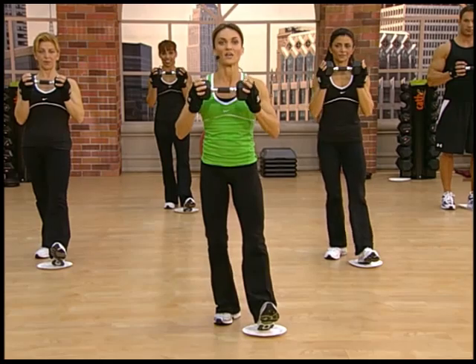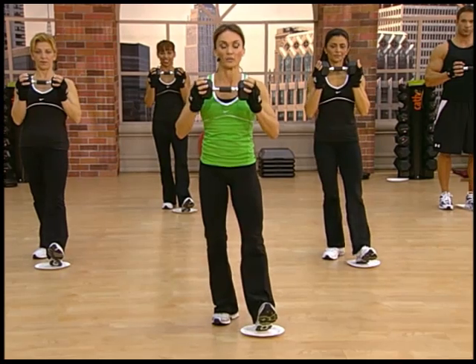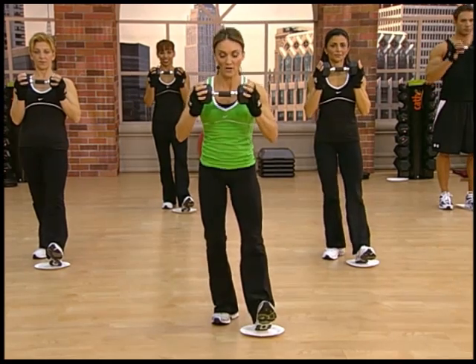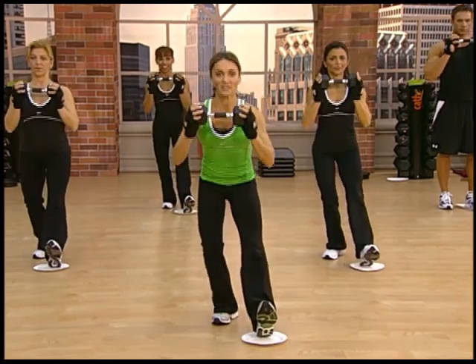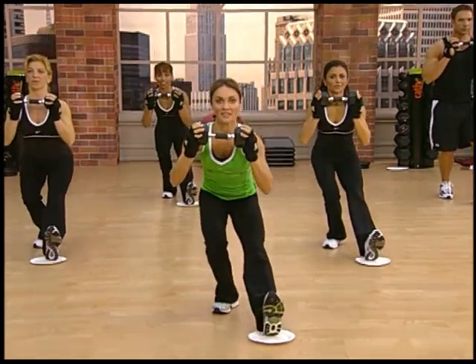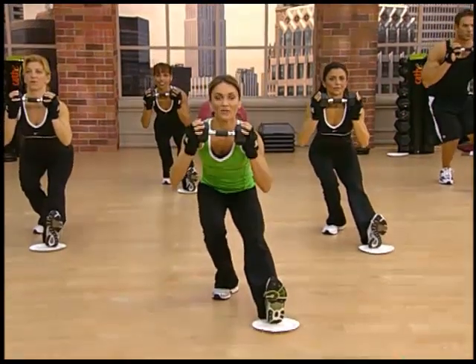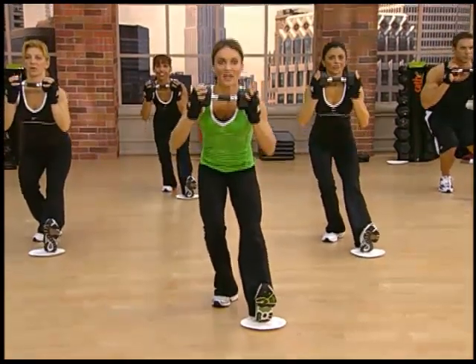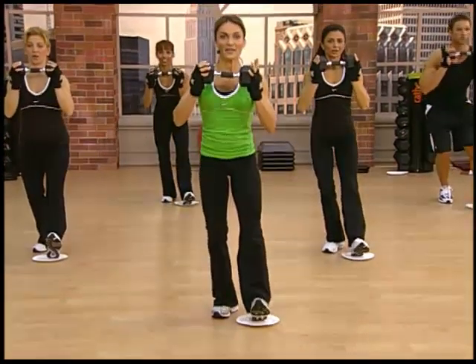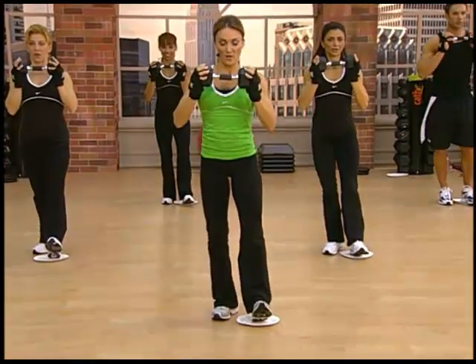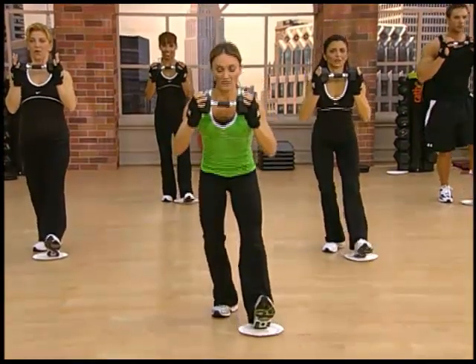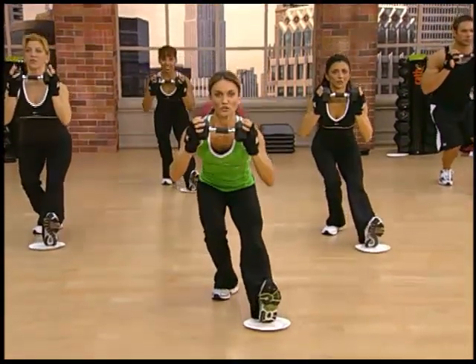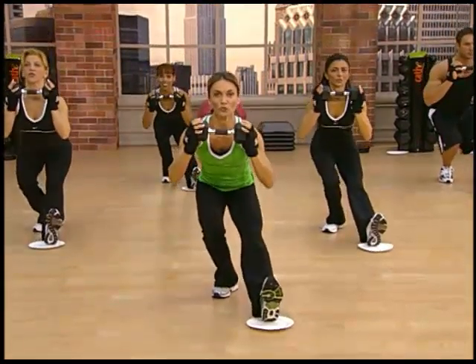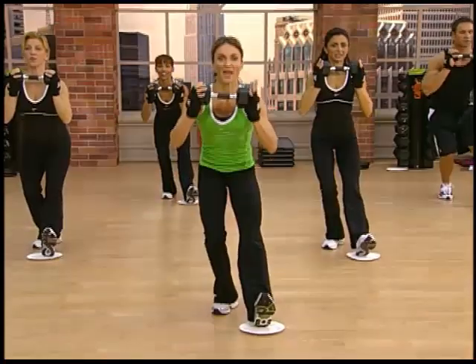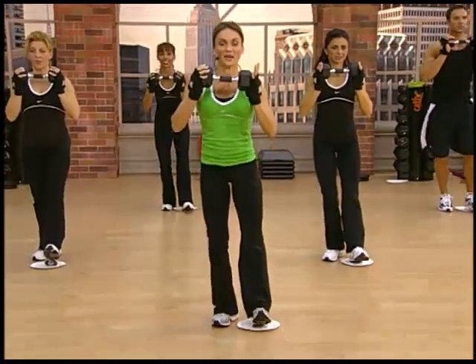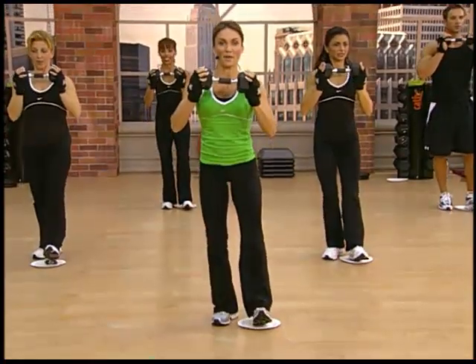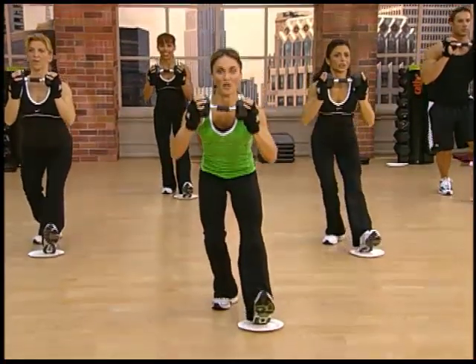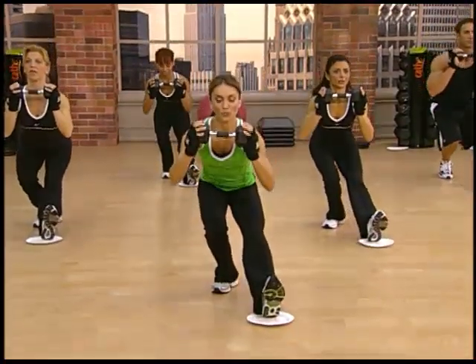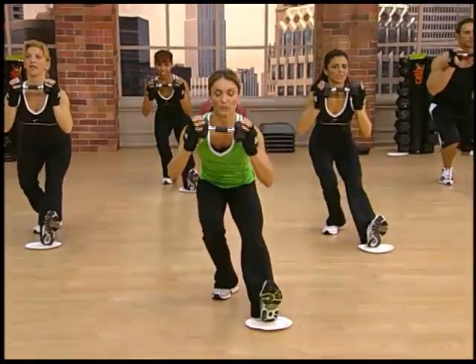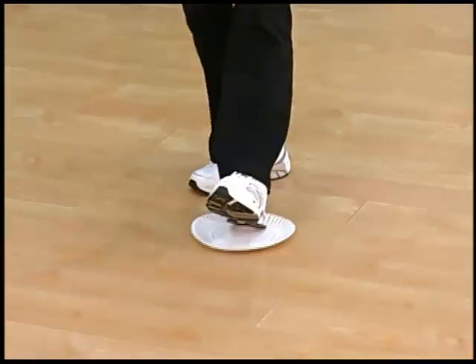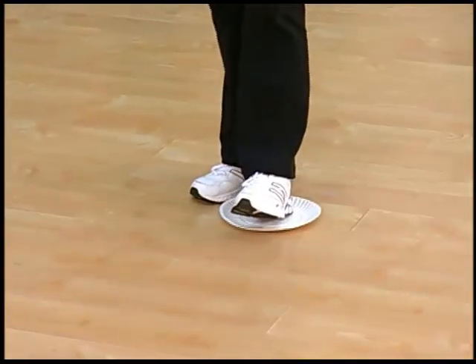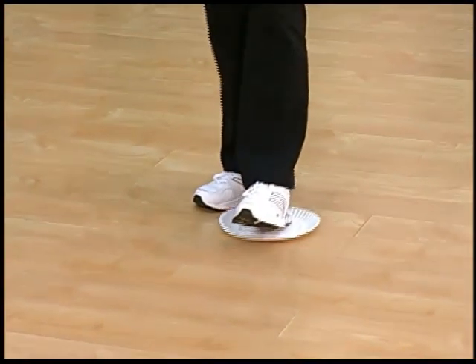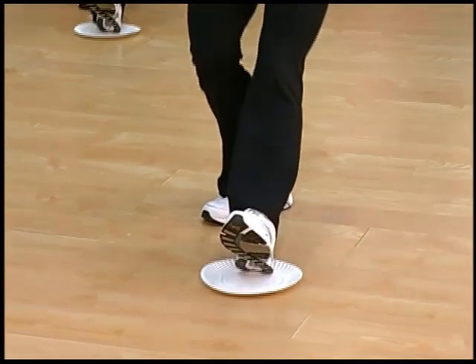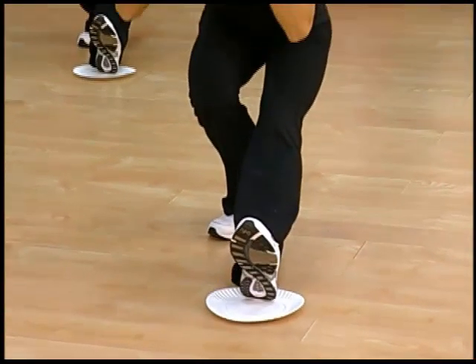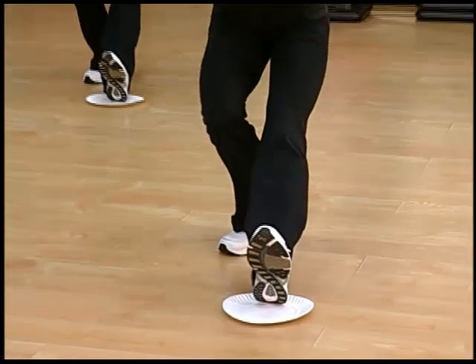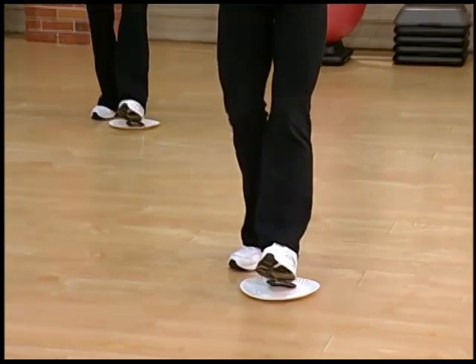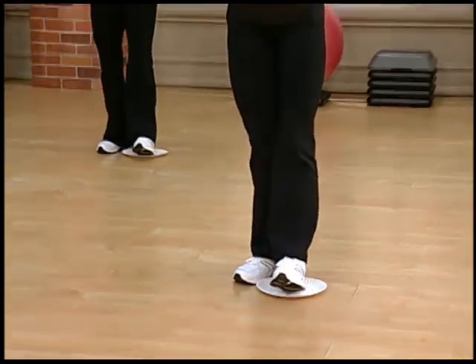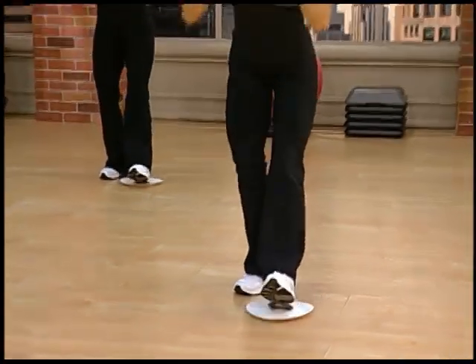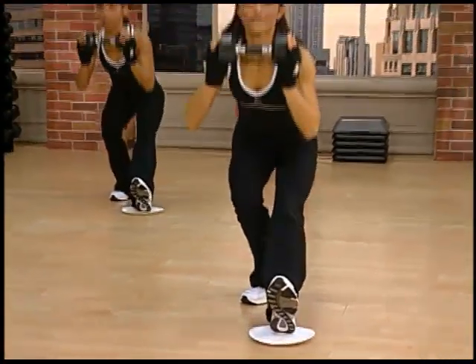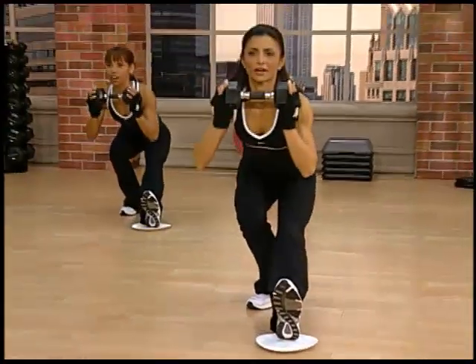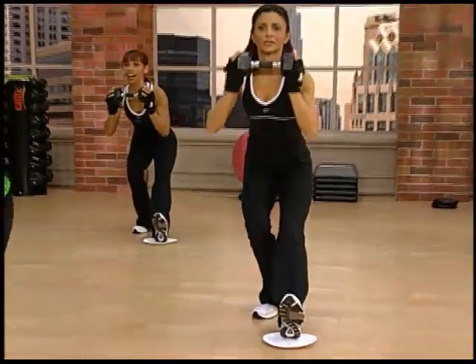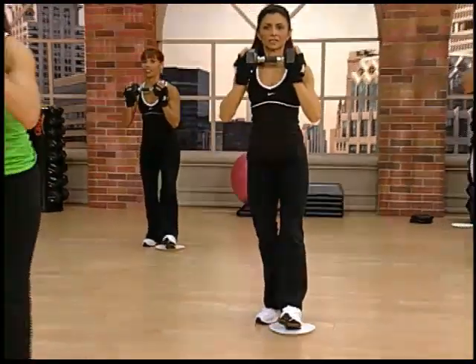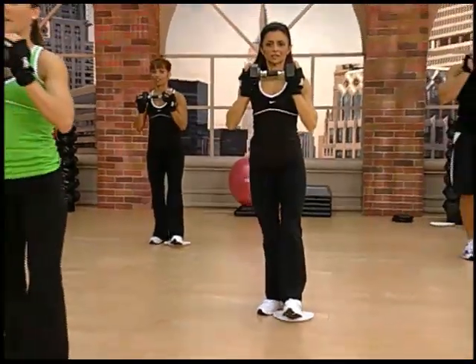All right, here we go. You're going to slide down and up. Two and up. Three. We're going for 15. Come on. Sit into it. And up. Down. Lift.